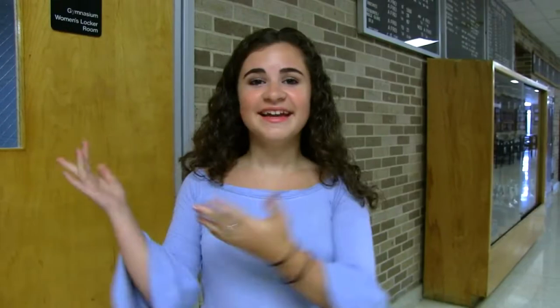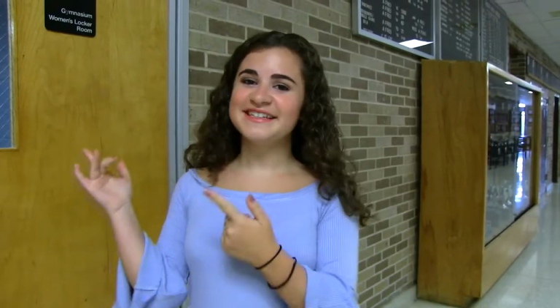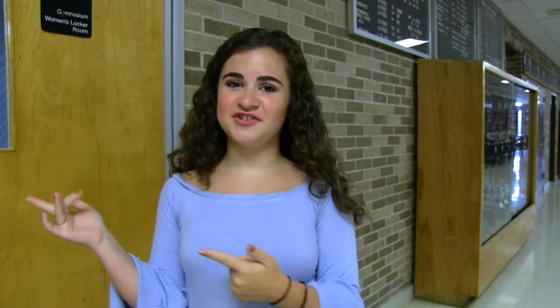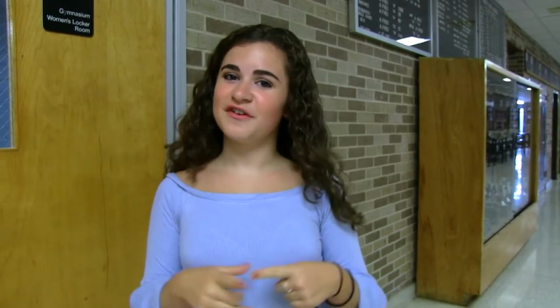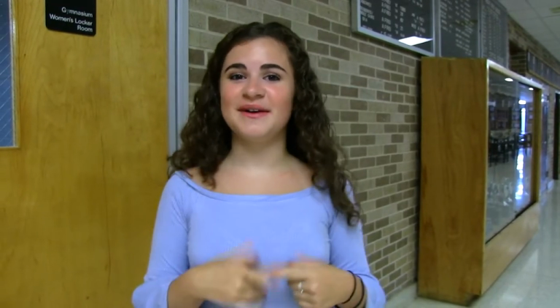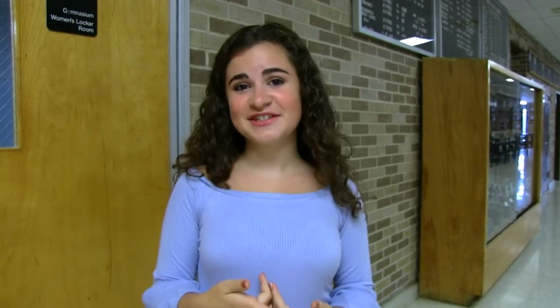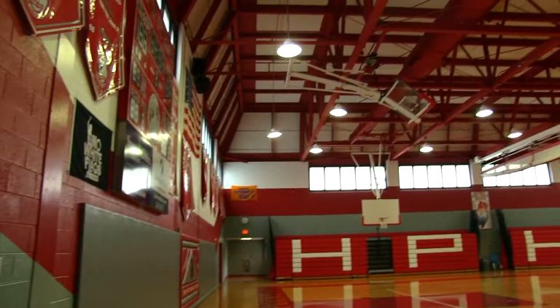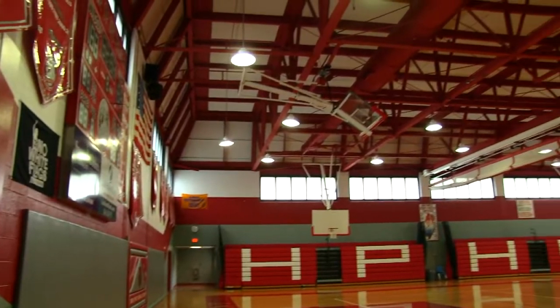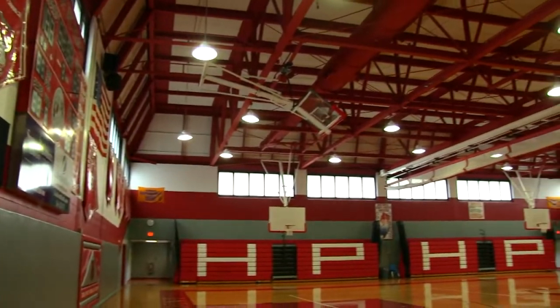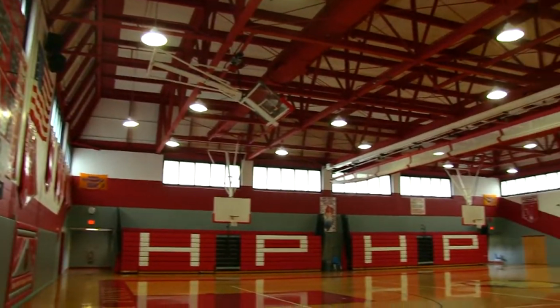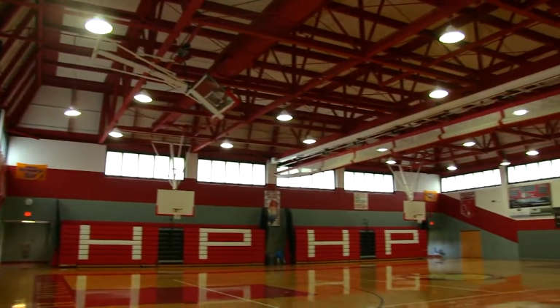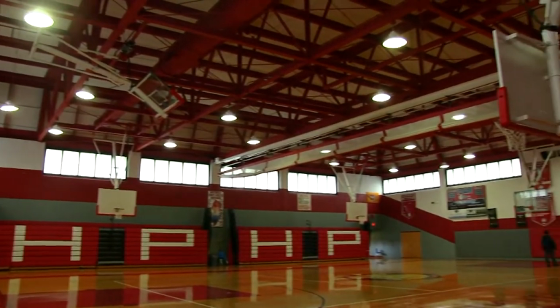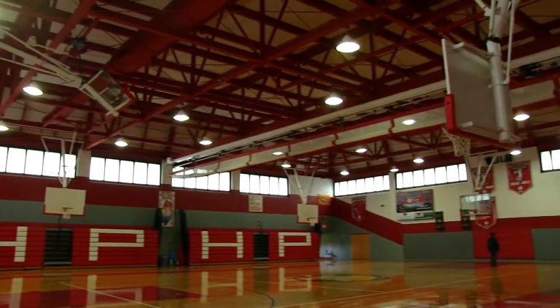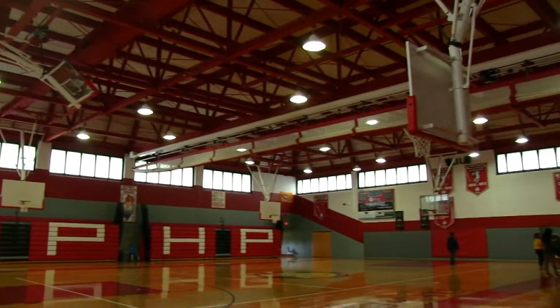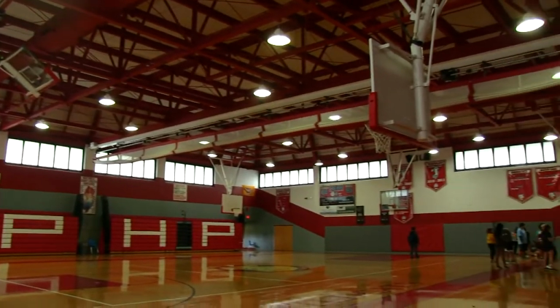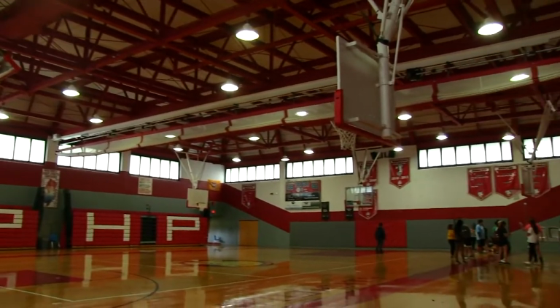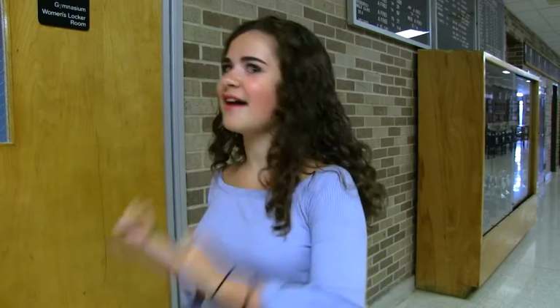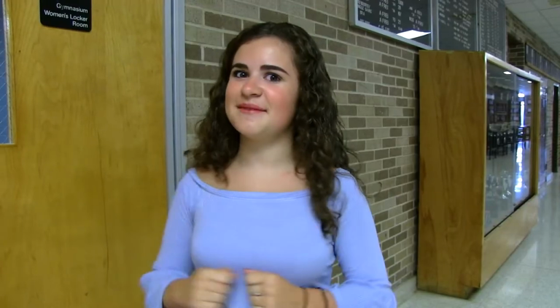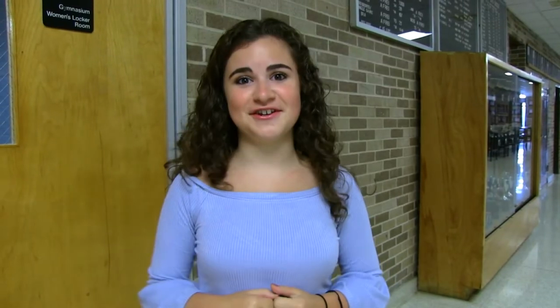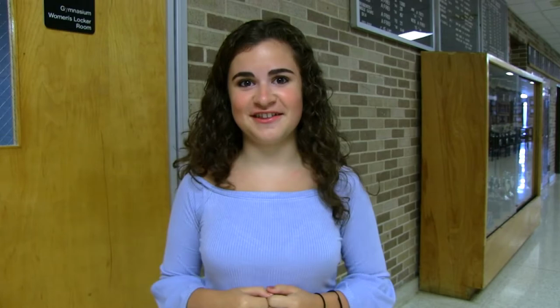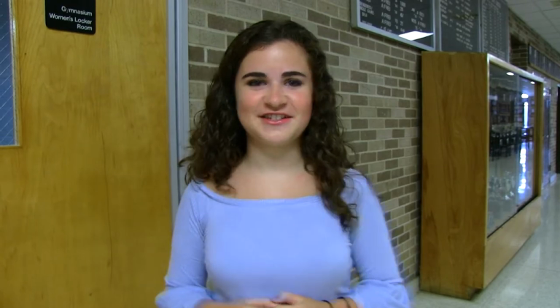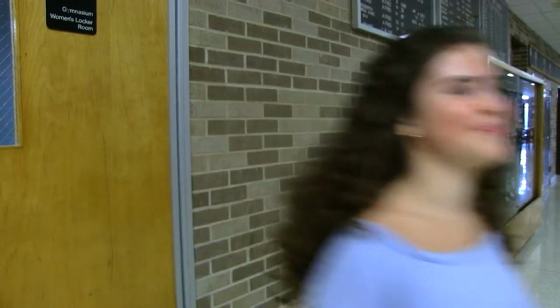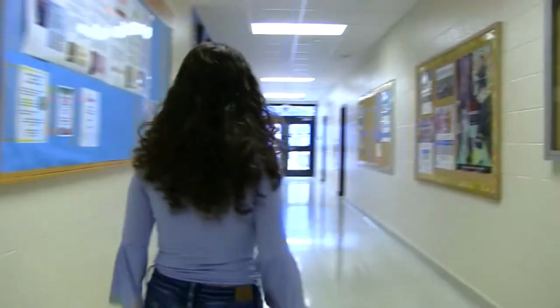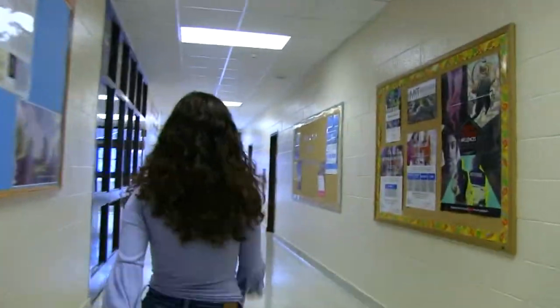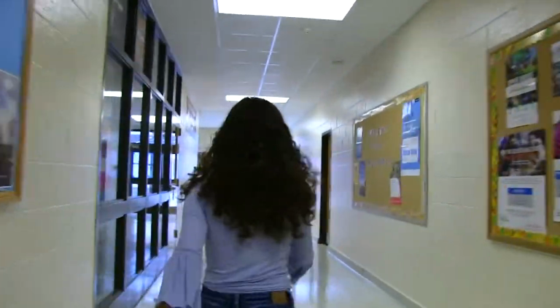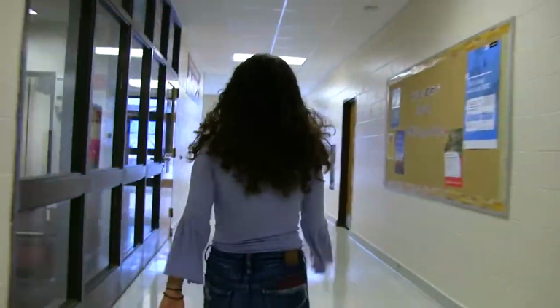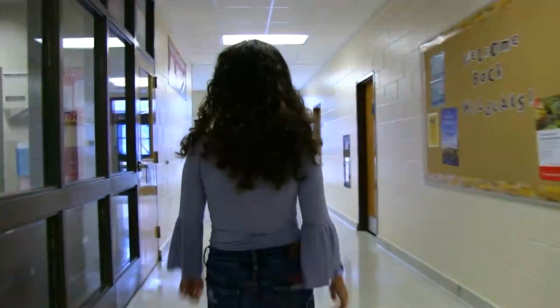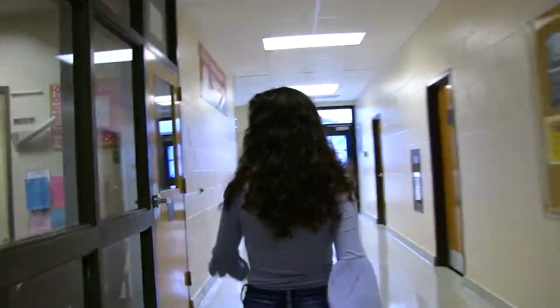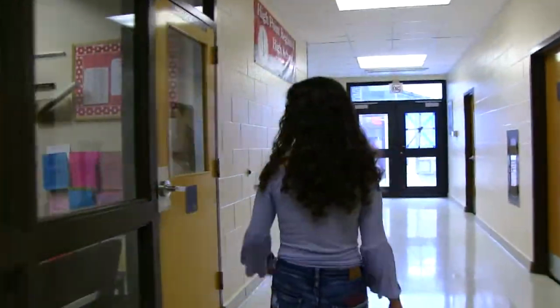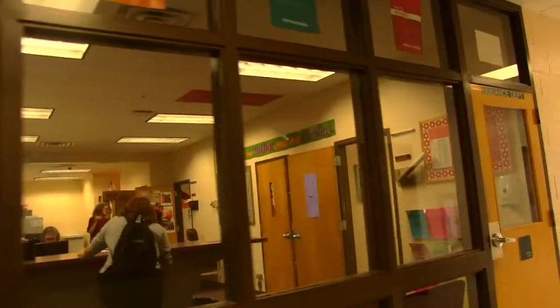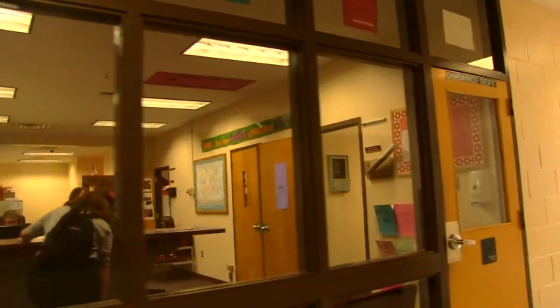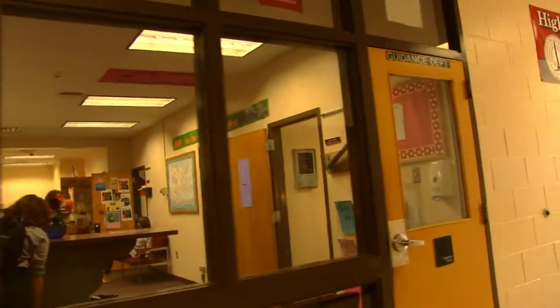Here is the main gym, referred to as the east gym. Most of your gym classes will be held here, as well as some assemblies. You can also play lots of games here during your lunch.